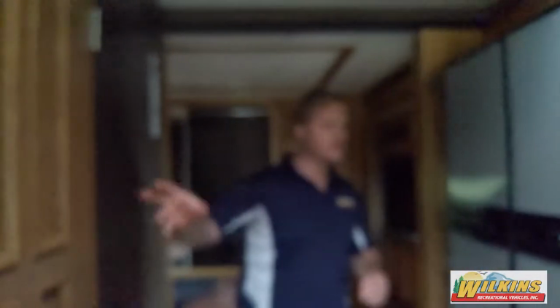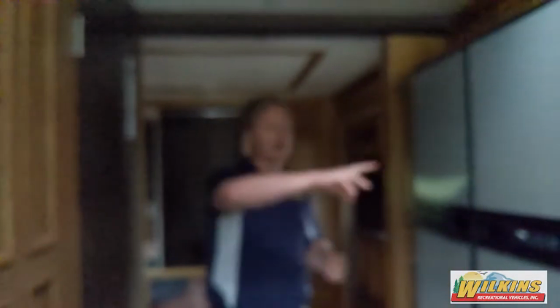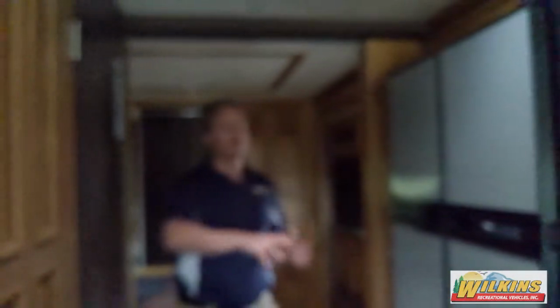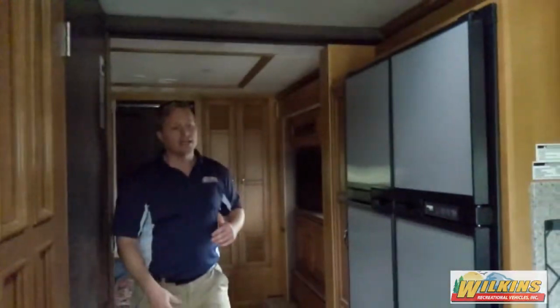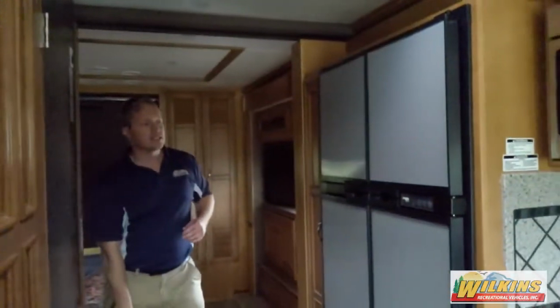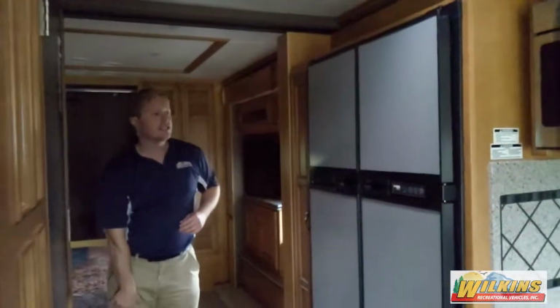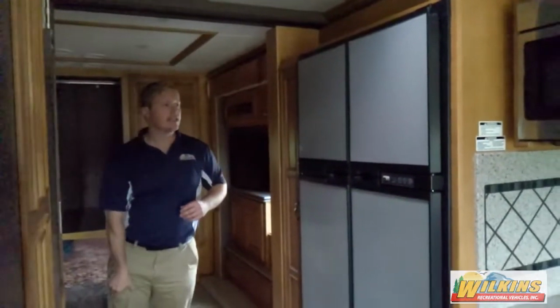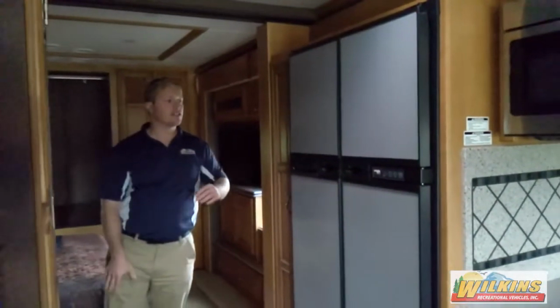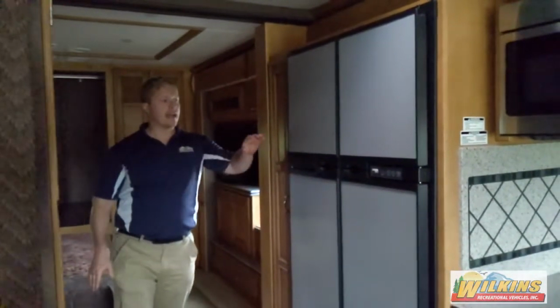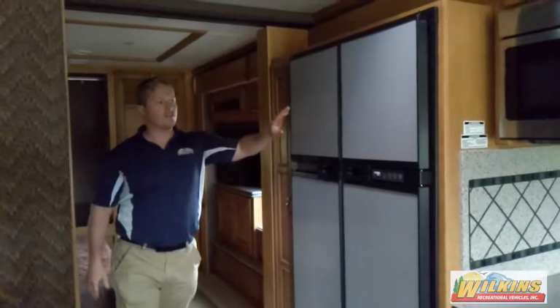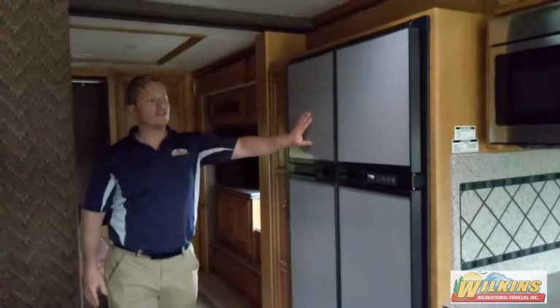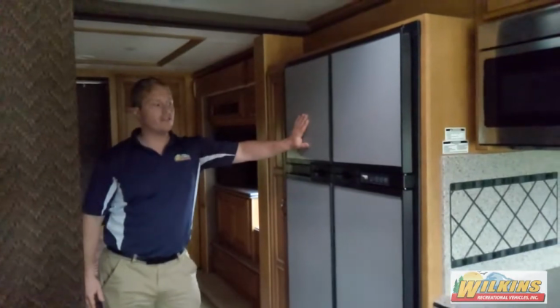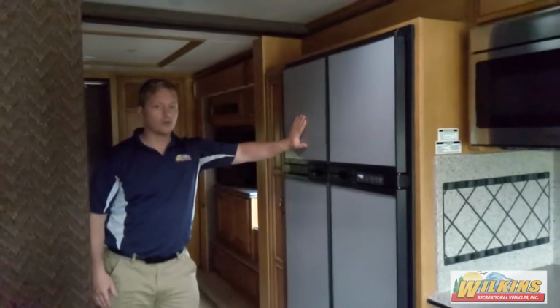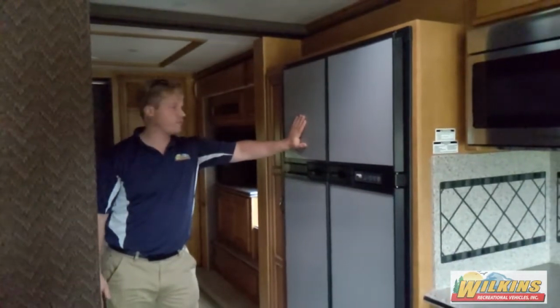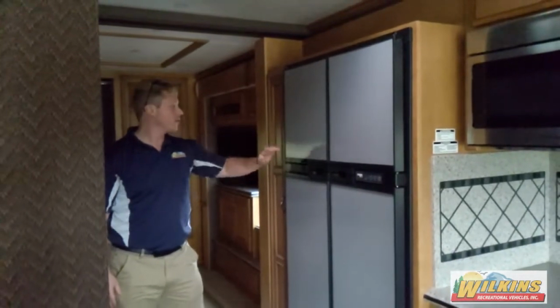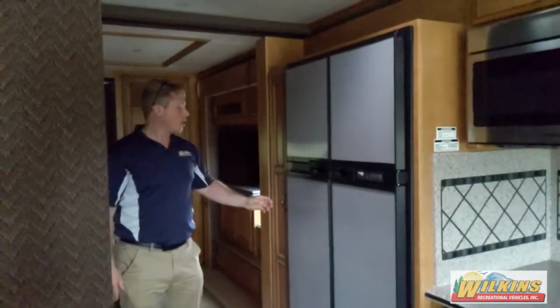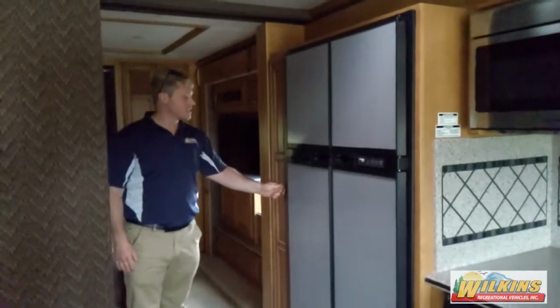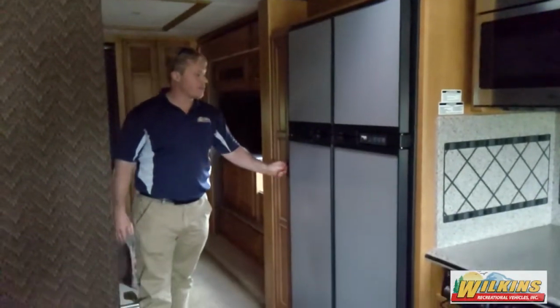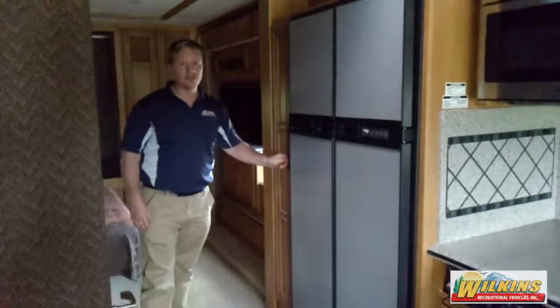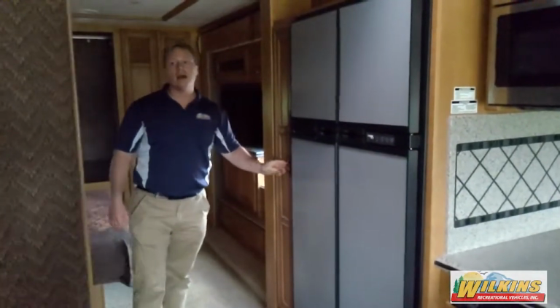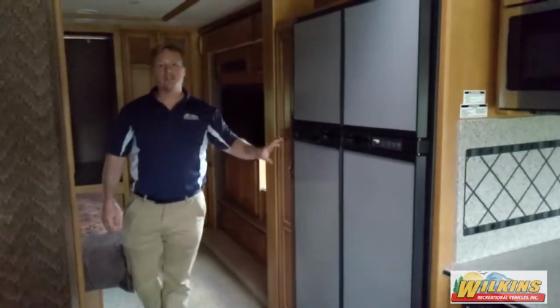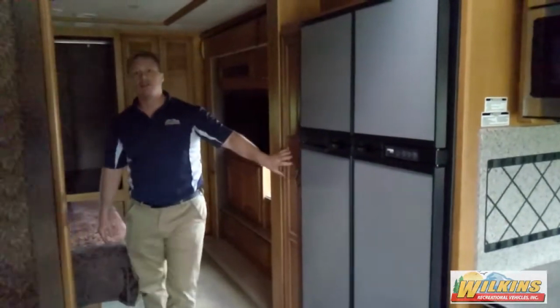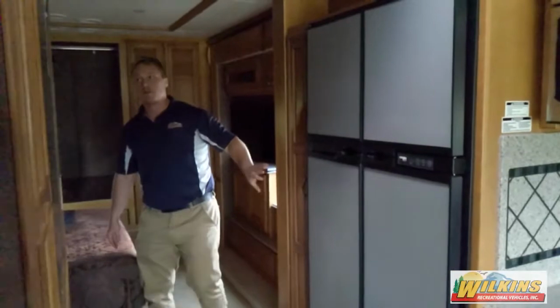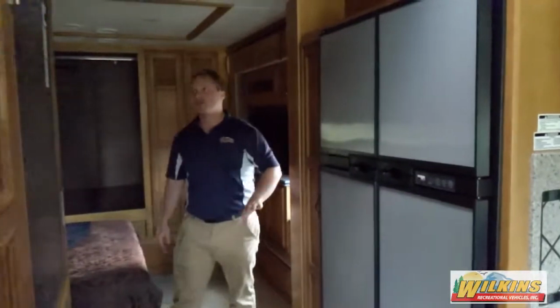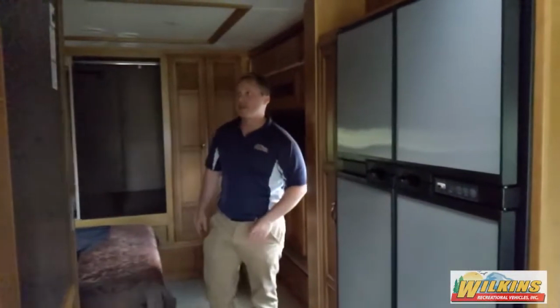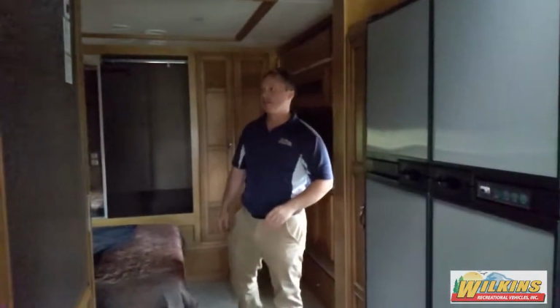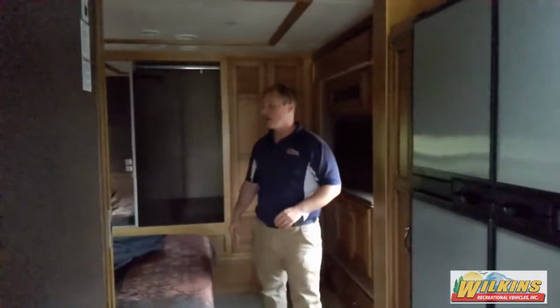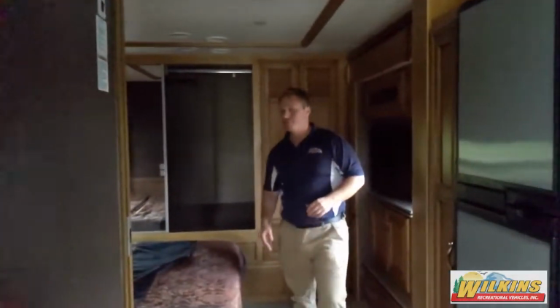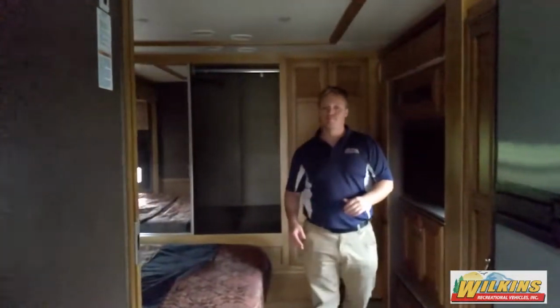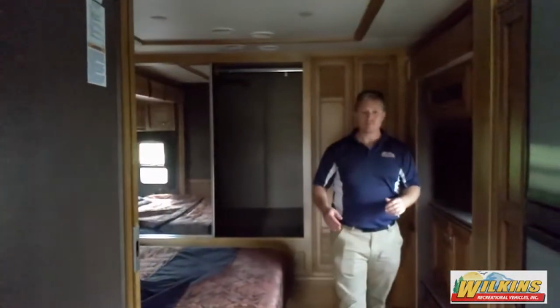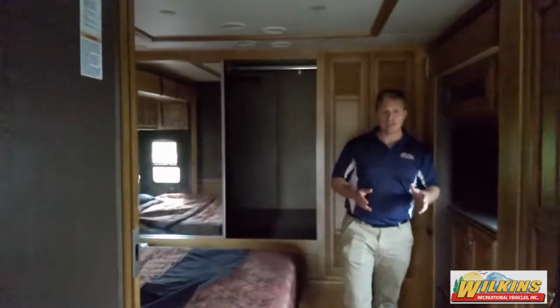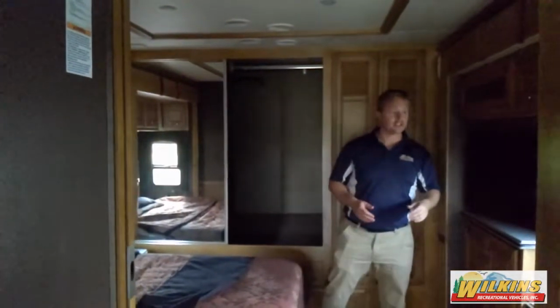Across from the bathroom is the rest of the kitchen. In the kitchen, you're going to have the 12-cubic-foot Norcold refrigerator alongside the pantry, to give you a little more storage space in your kitchen.